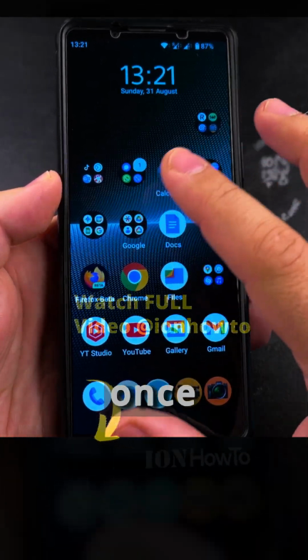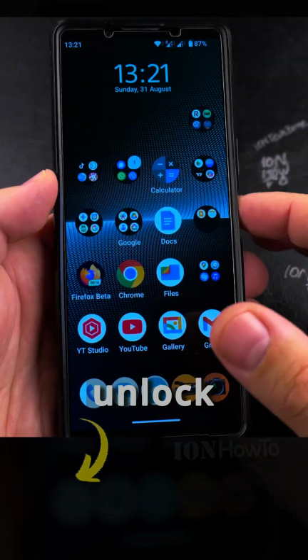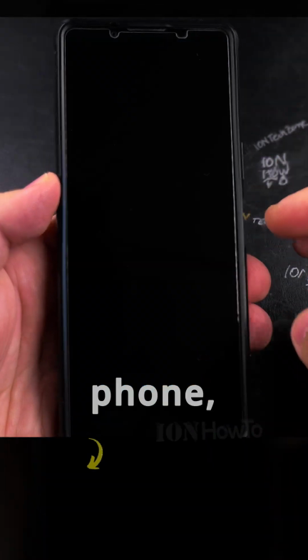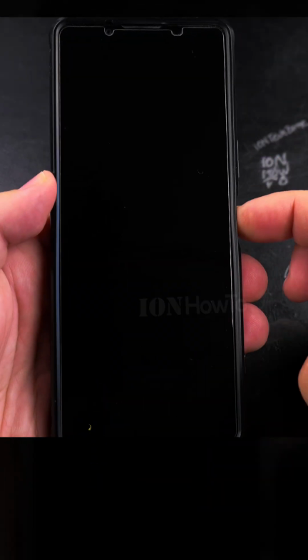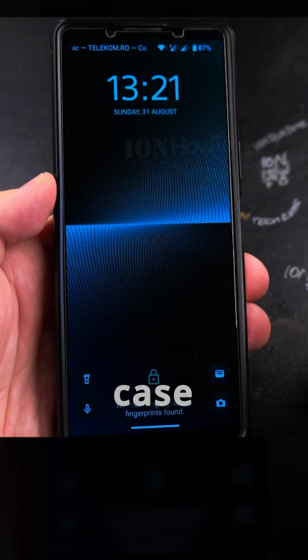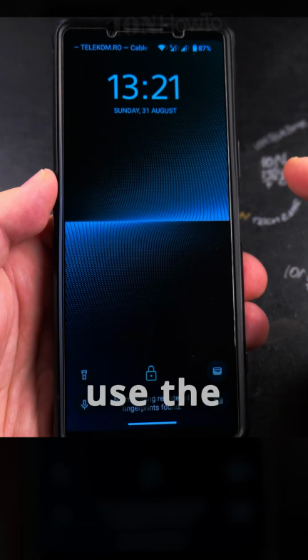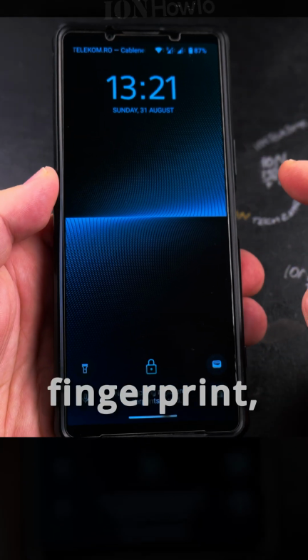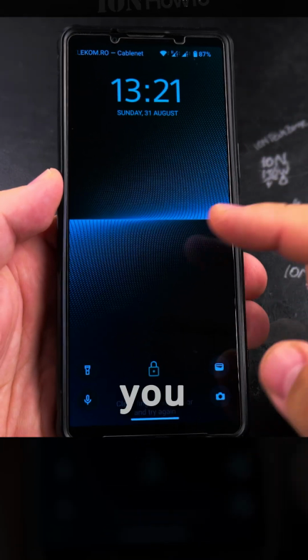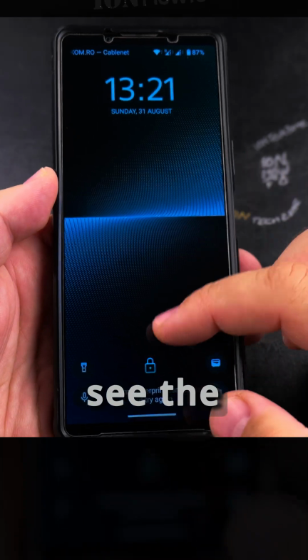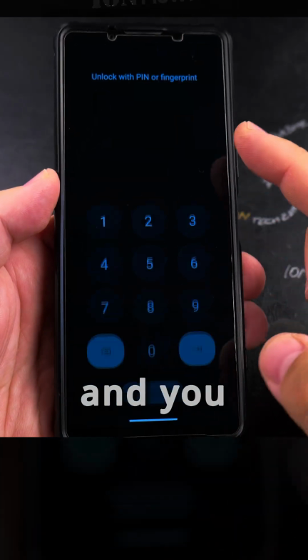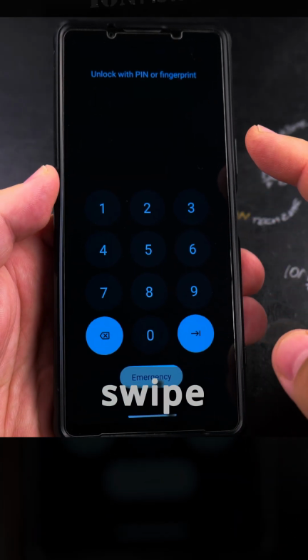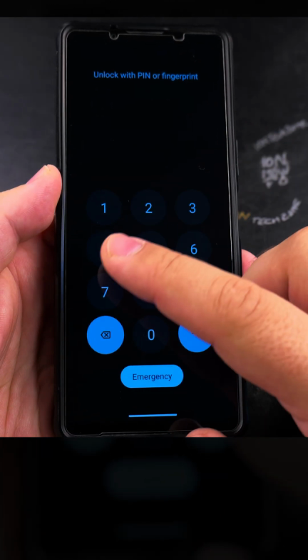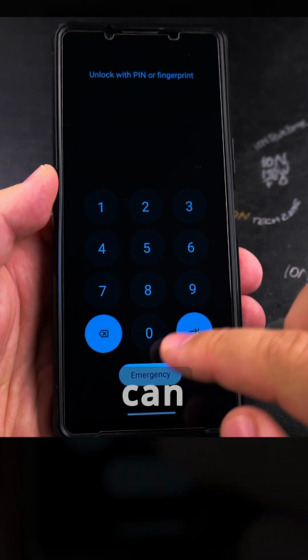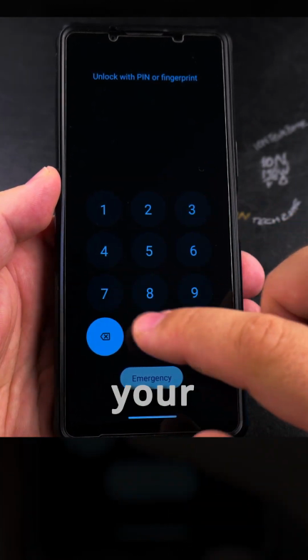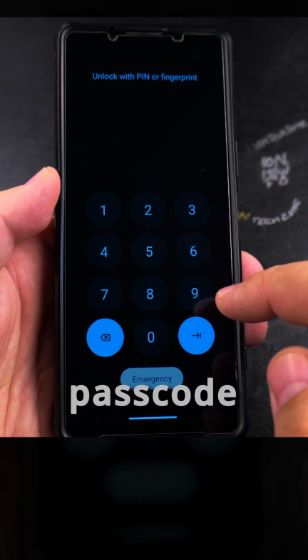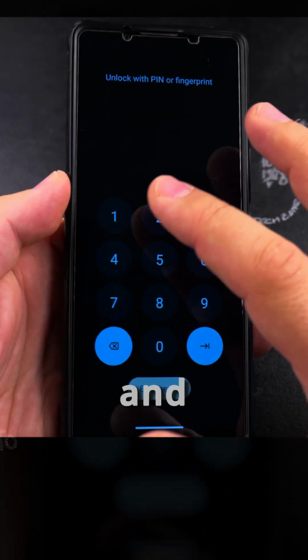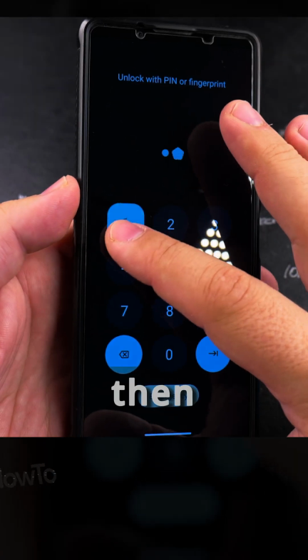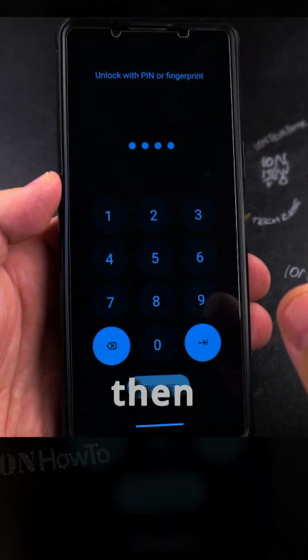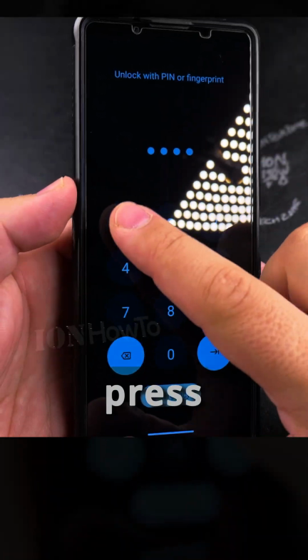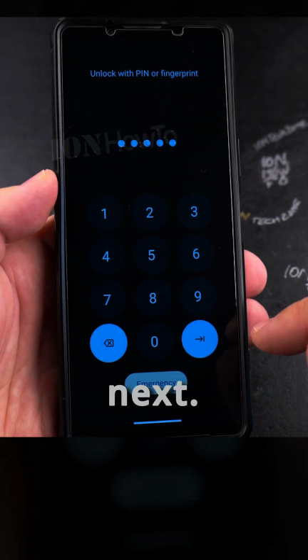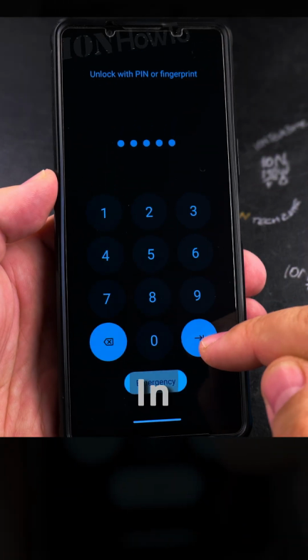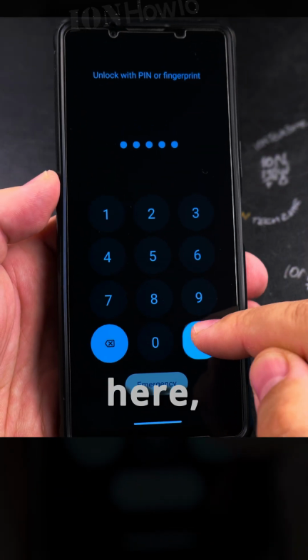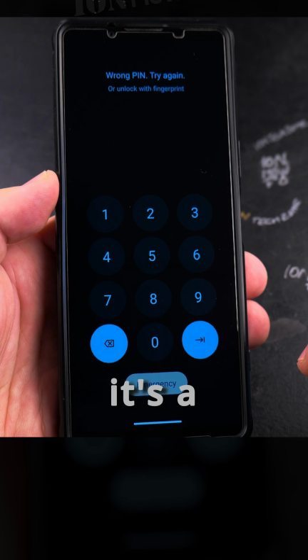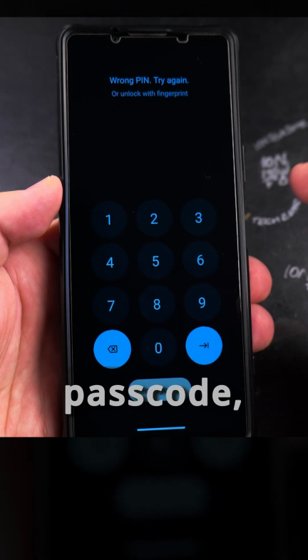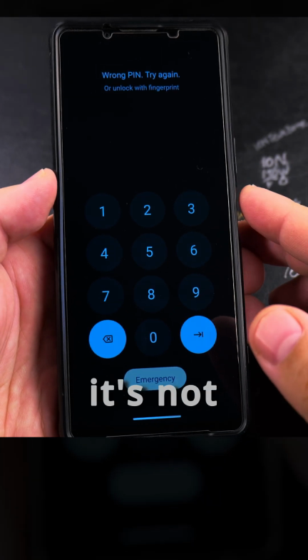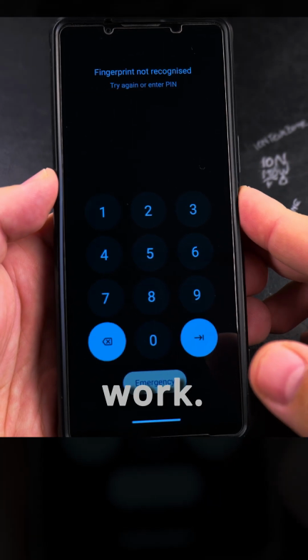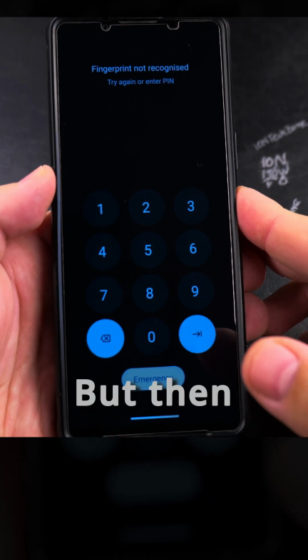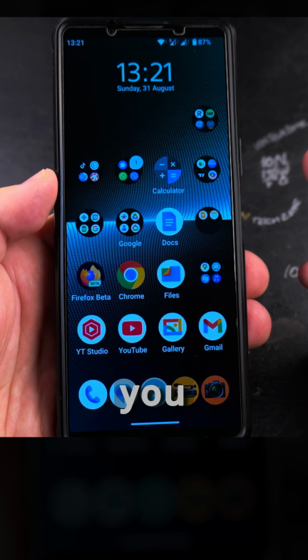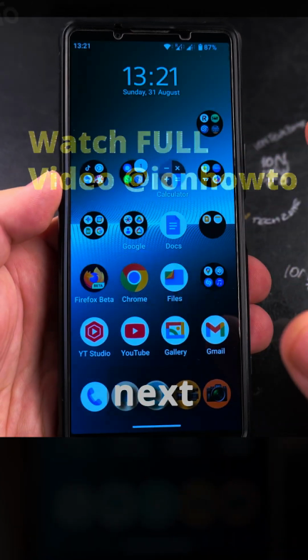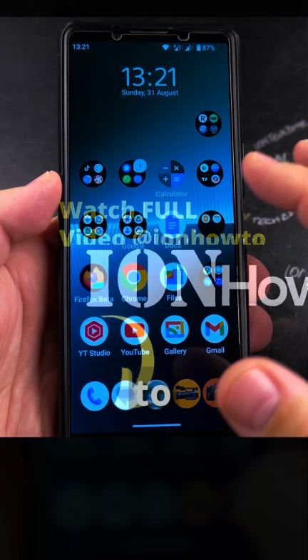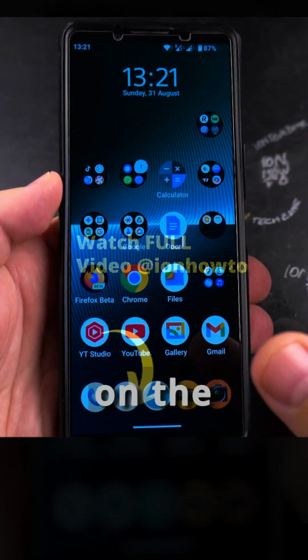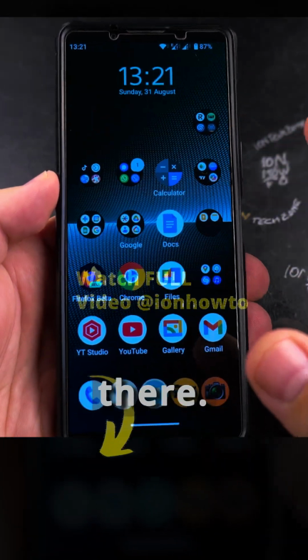Once you unlock your phone, in case you don't use the fingerprint, you can see the lock screen and you can swipe up, then you can enter your passcode and press next. In my case here it's a wrong passcode, so it's not going to work — but you press next to tap on the buttons there.